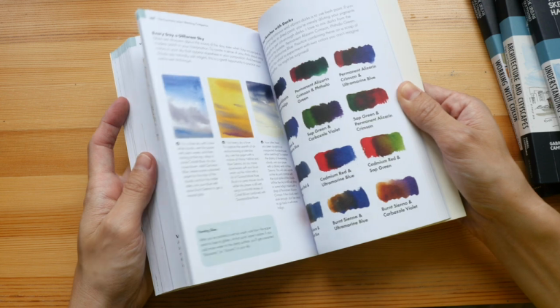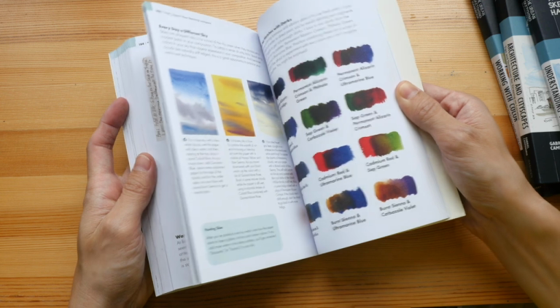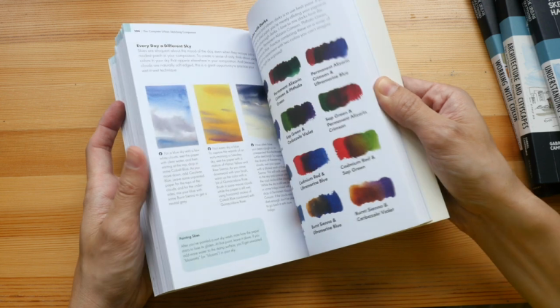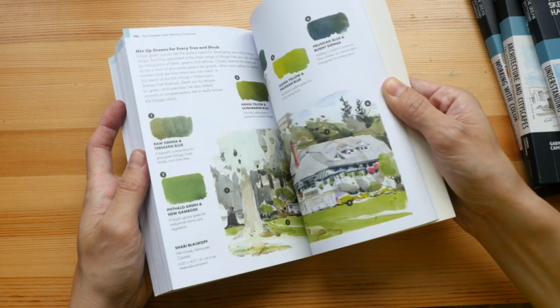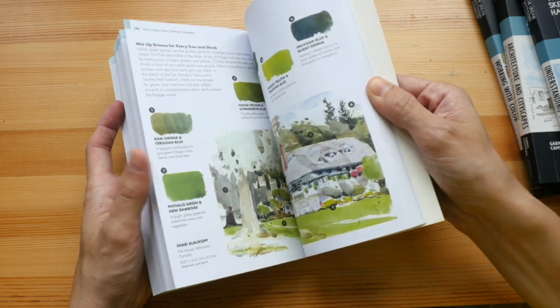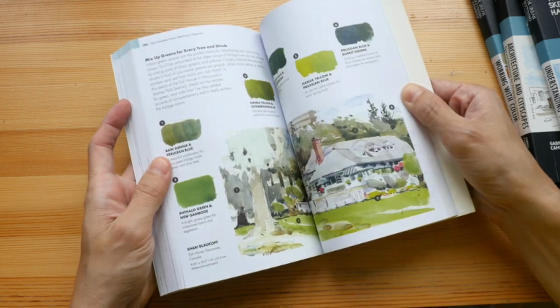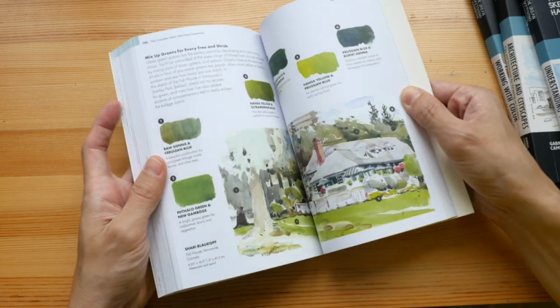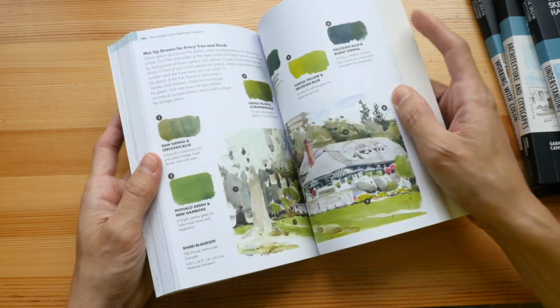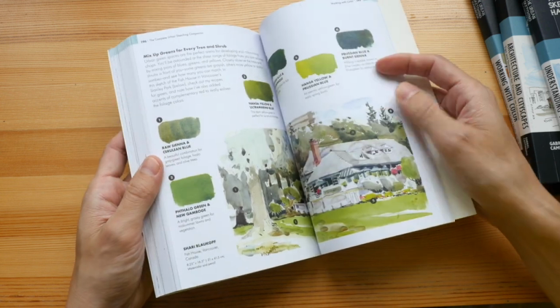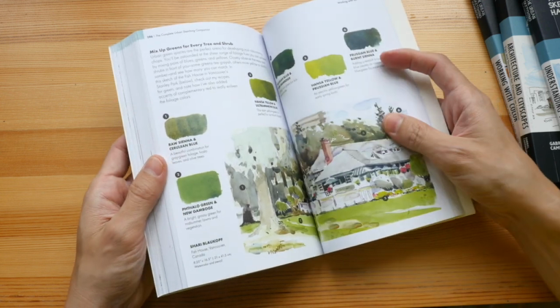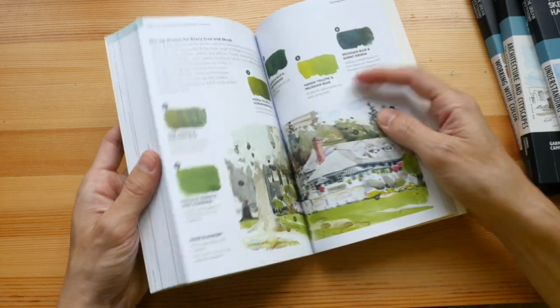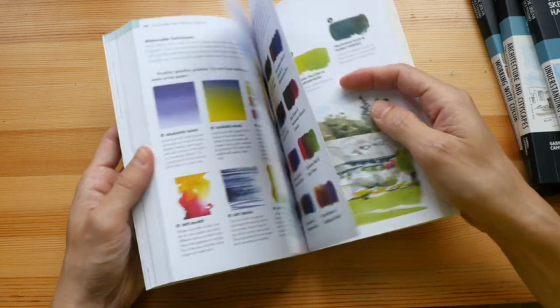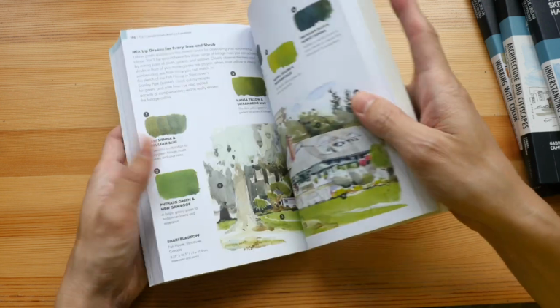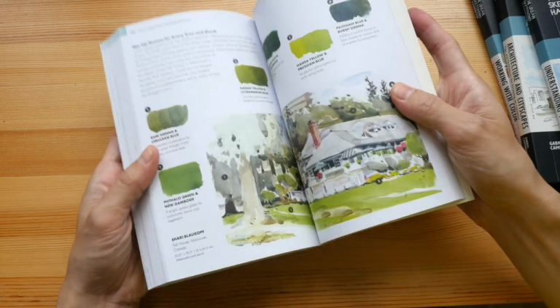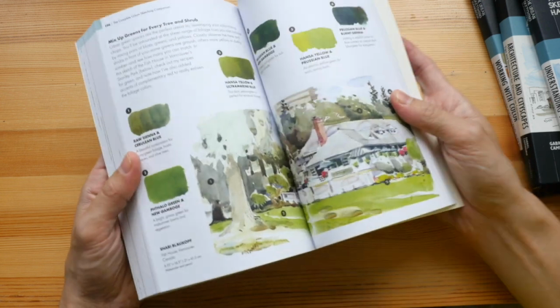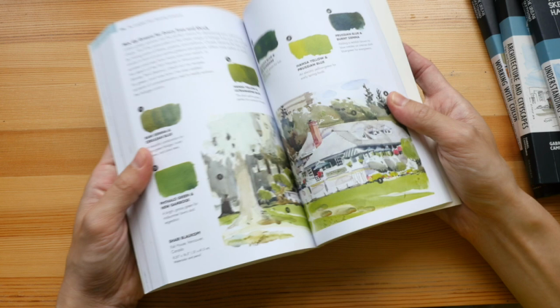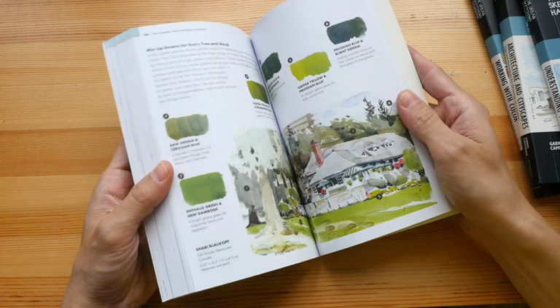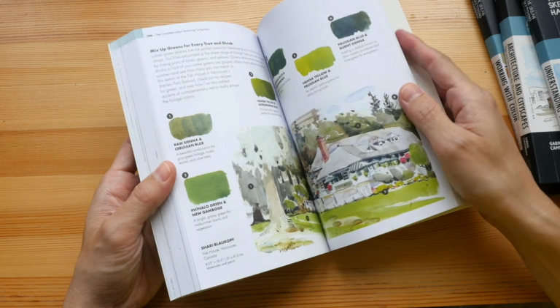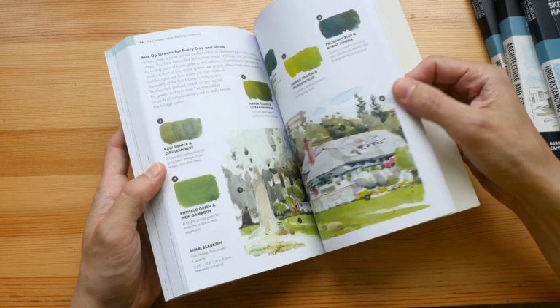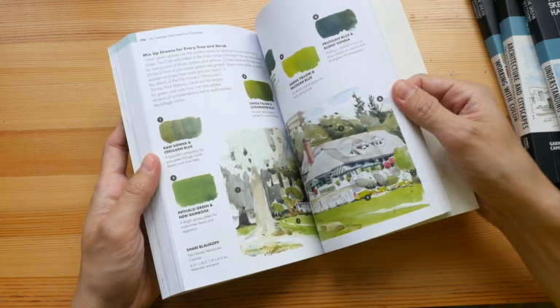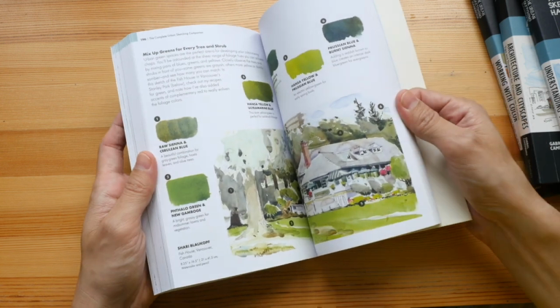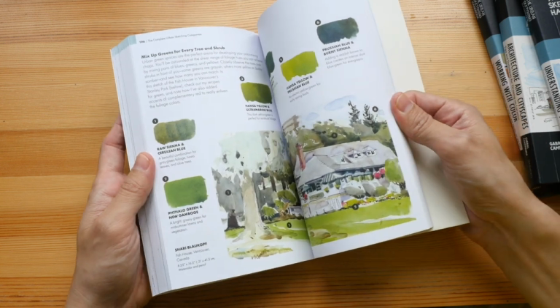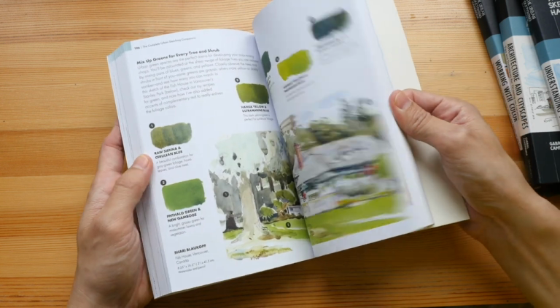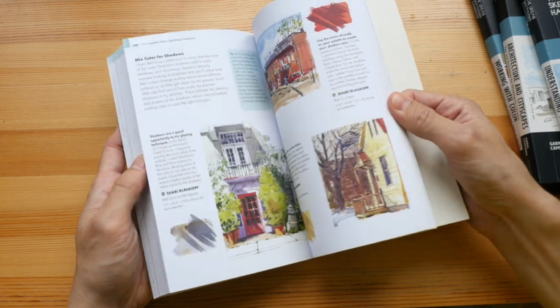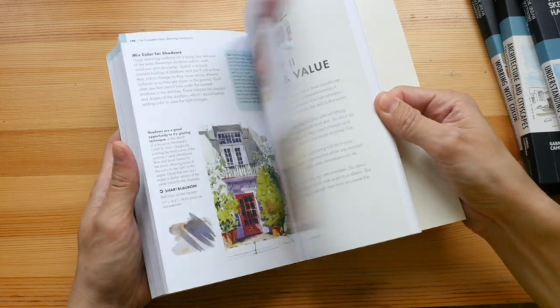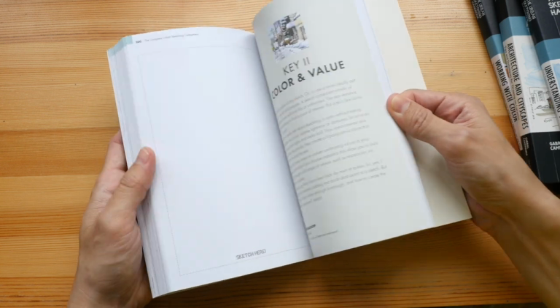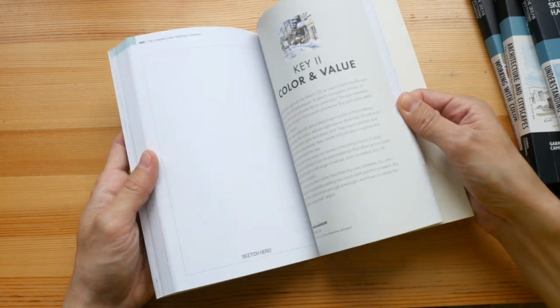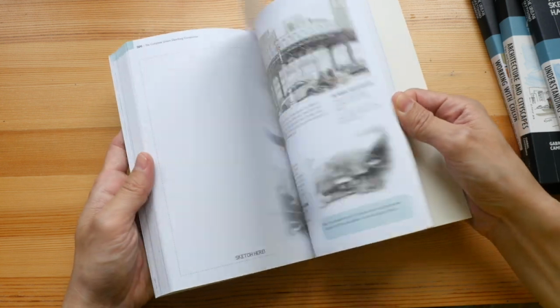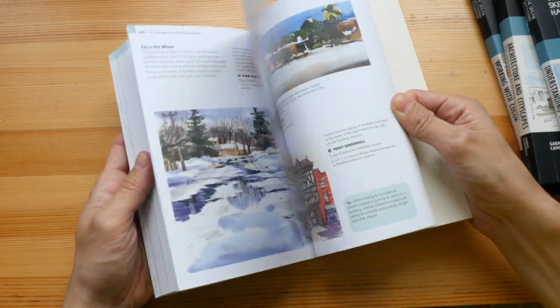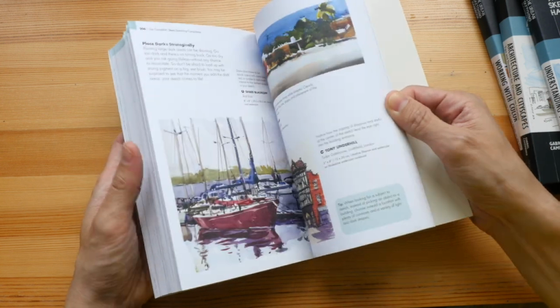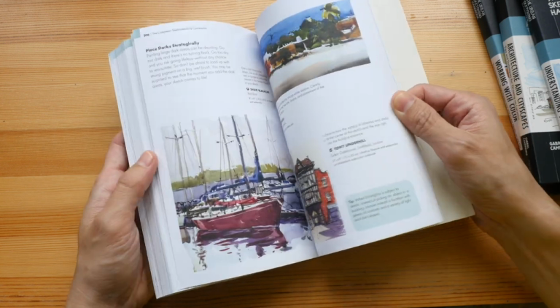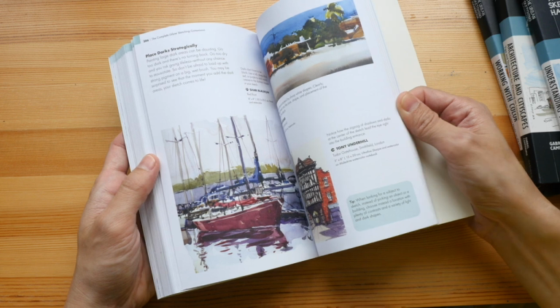The good thing about this single collection book is that if you just want one book, you don't have to spend $60, because this is just under $30 US.